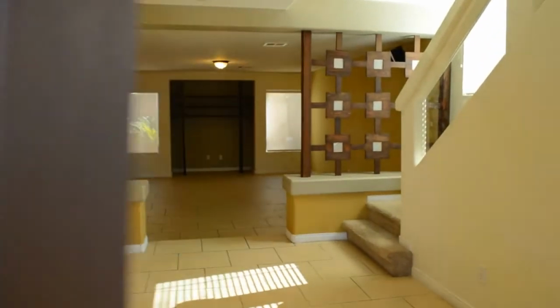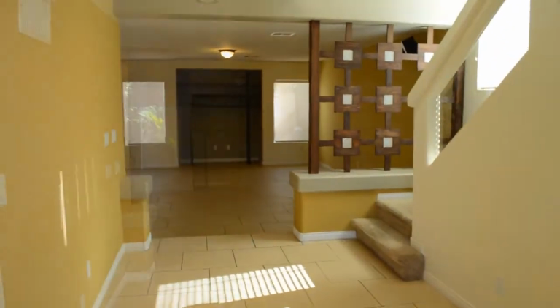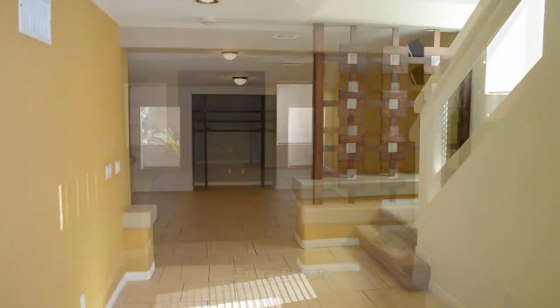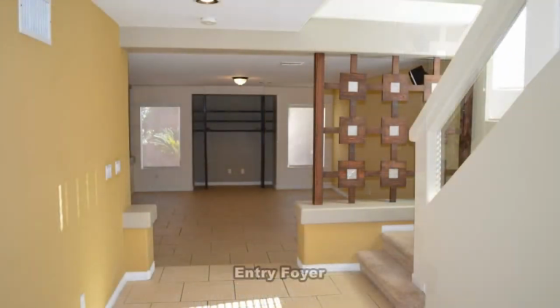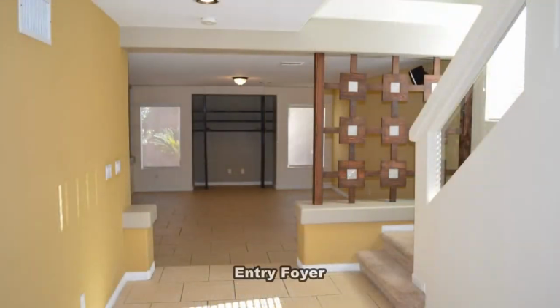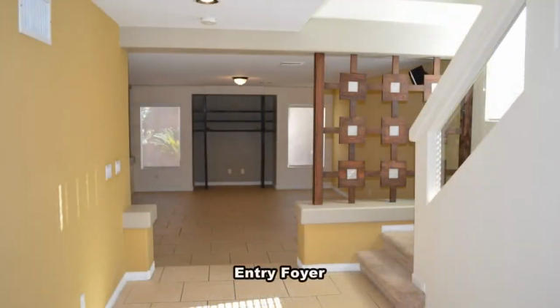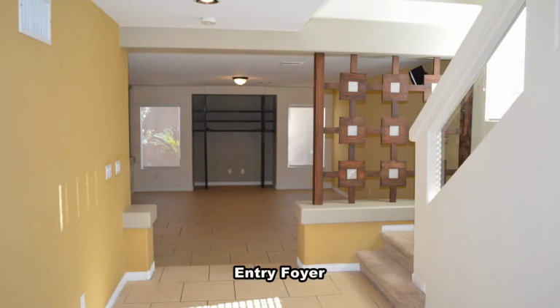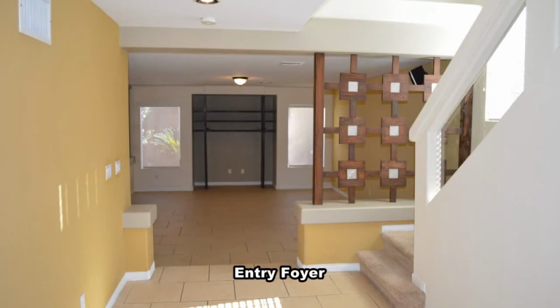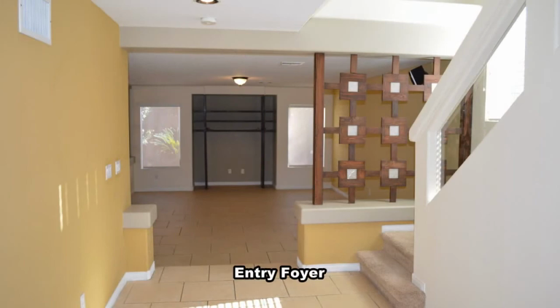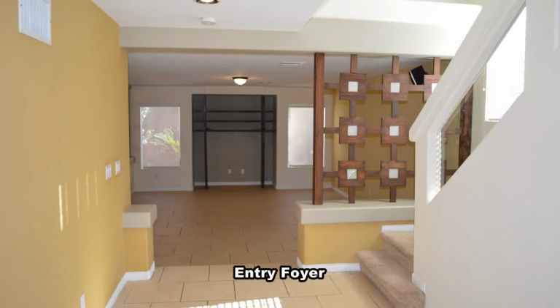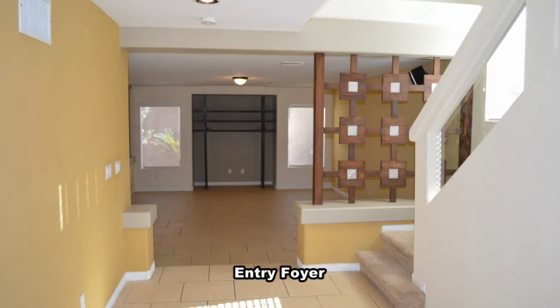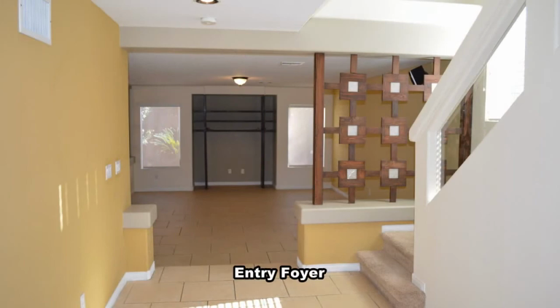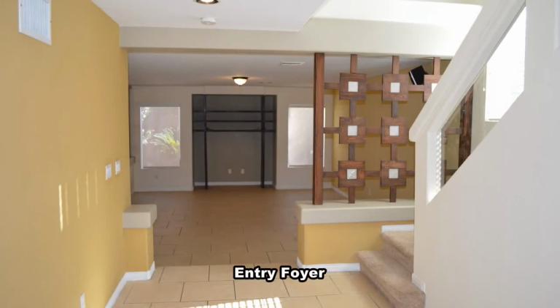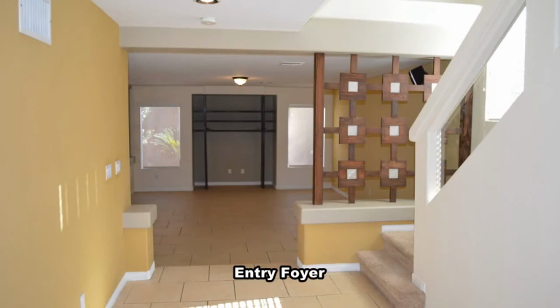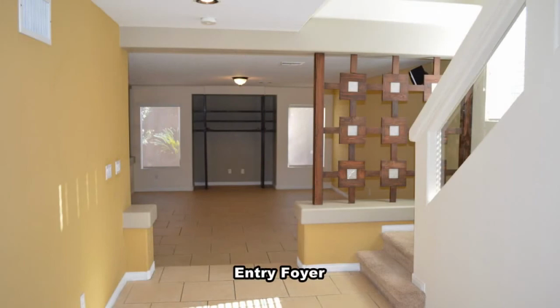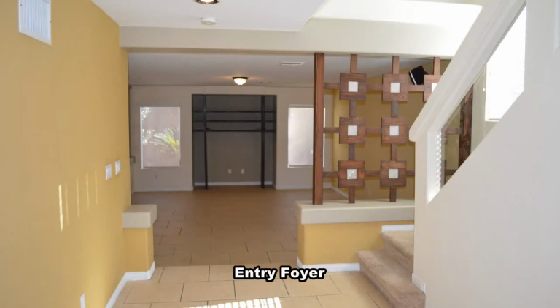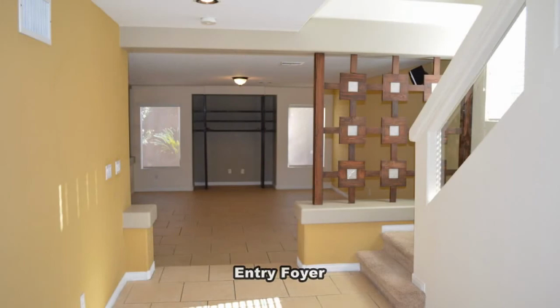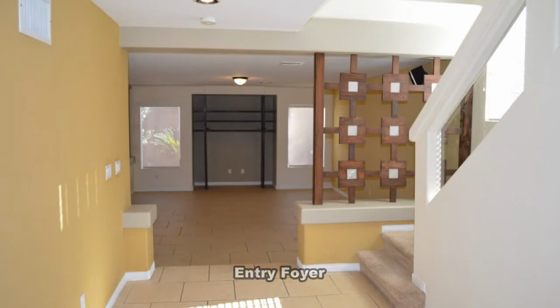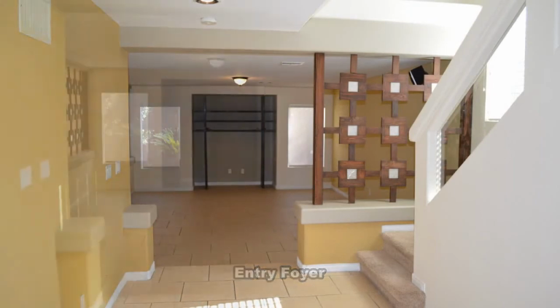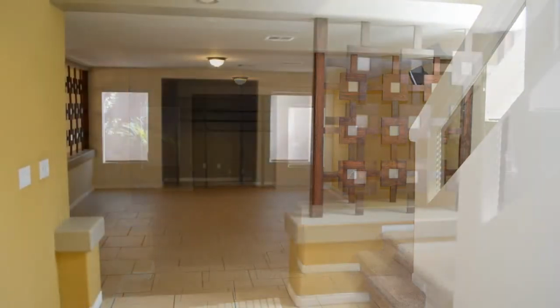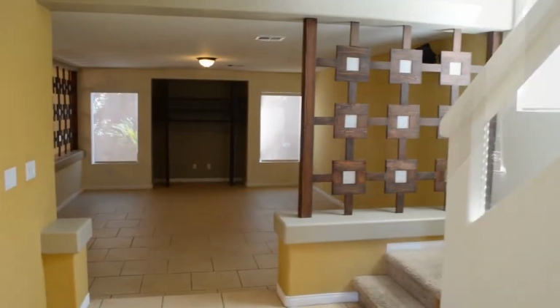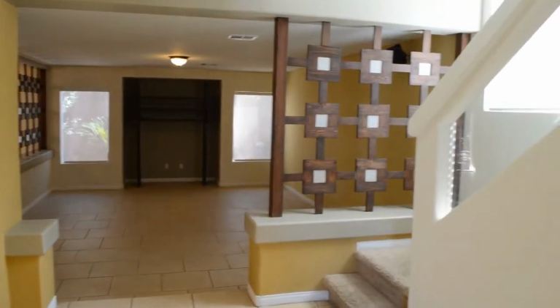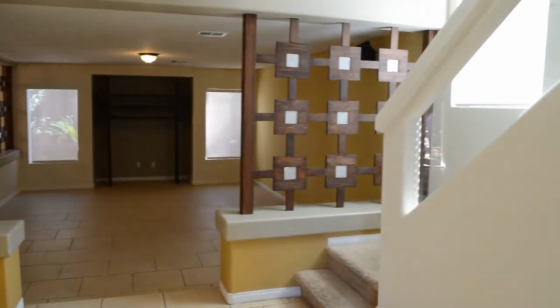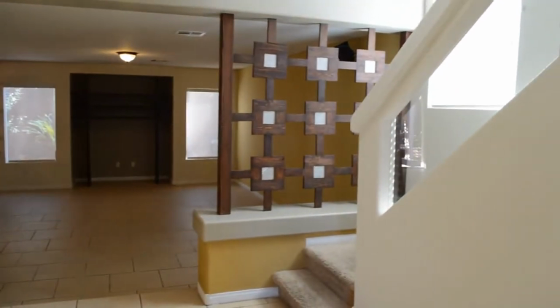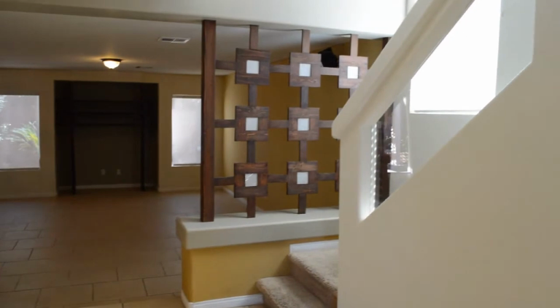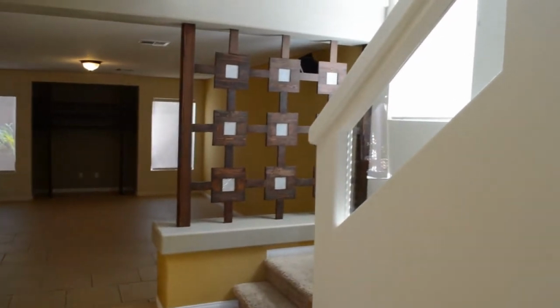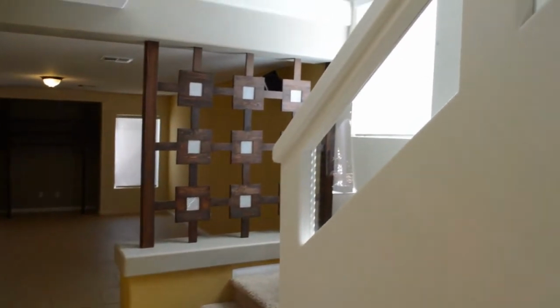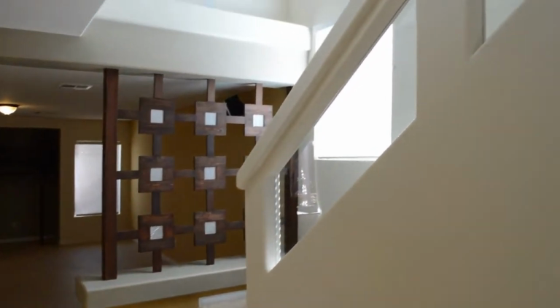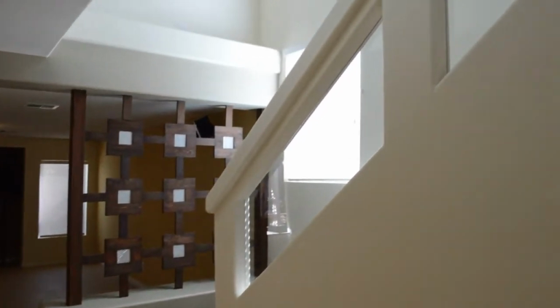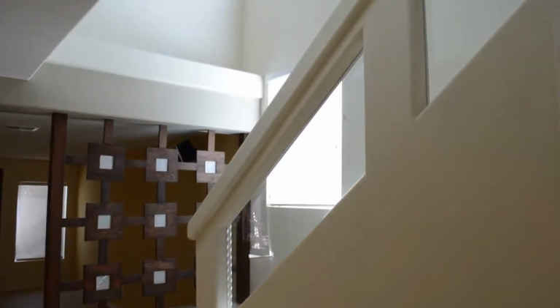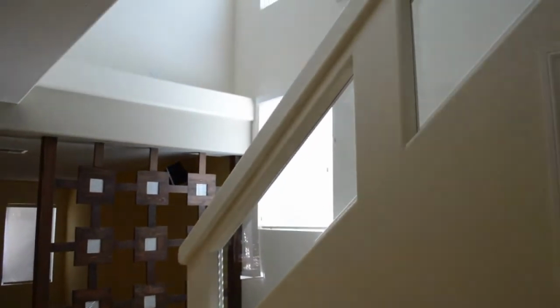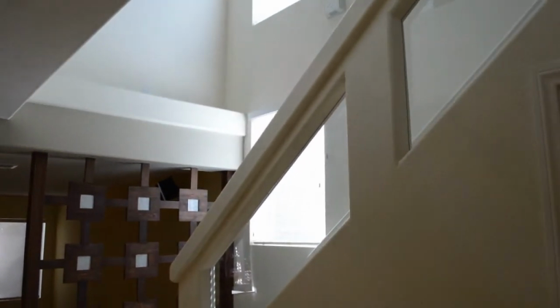The home offers an open floor plan with tile floors downstairs and plush carpeting upstairs. The home is nicely painted and has window coverings throughout.